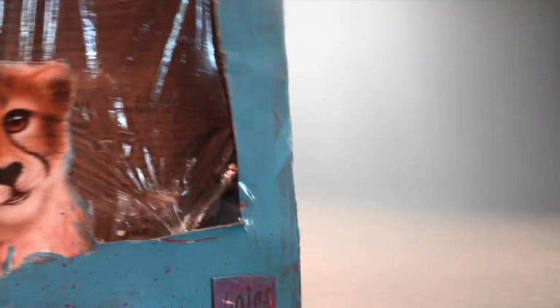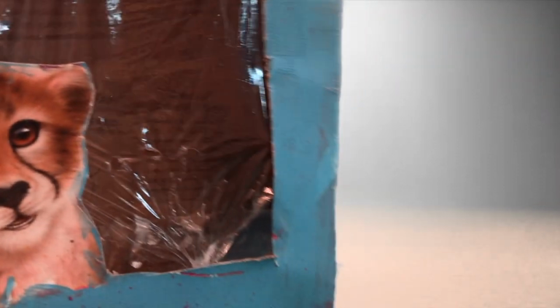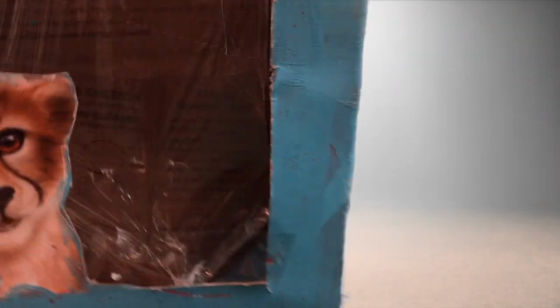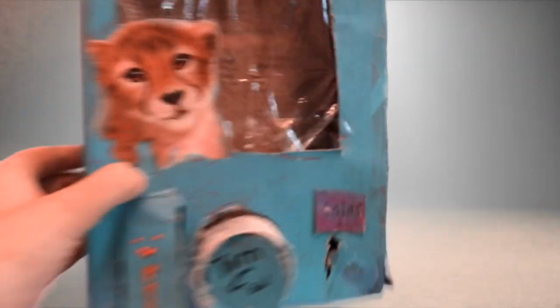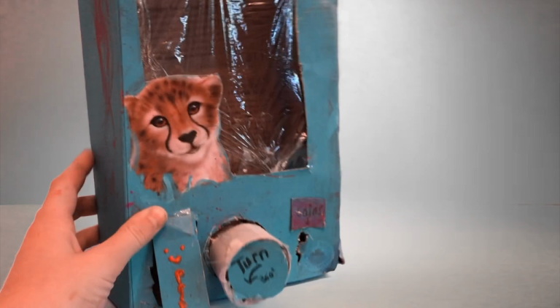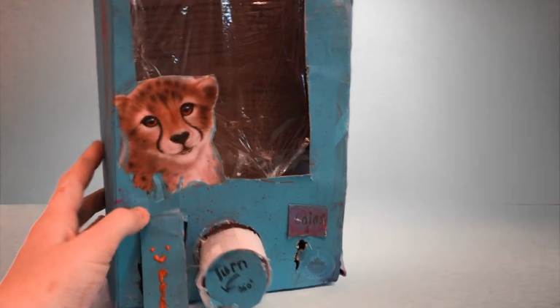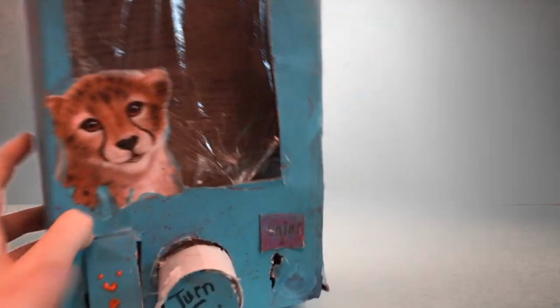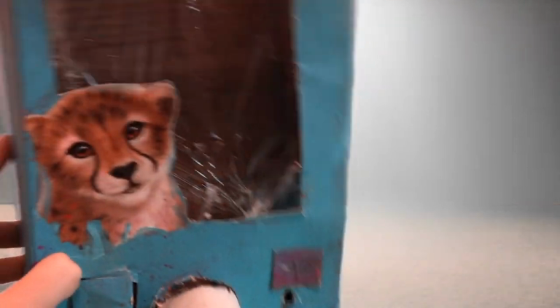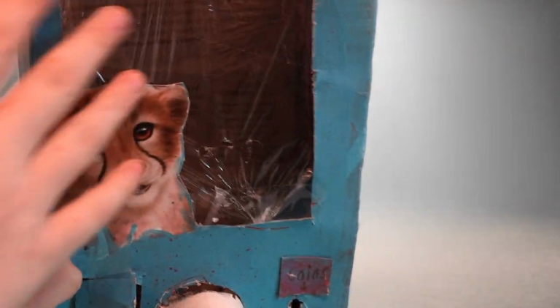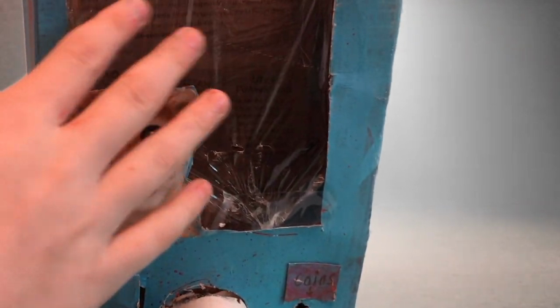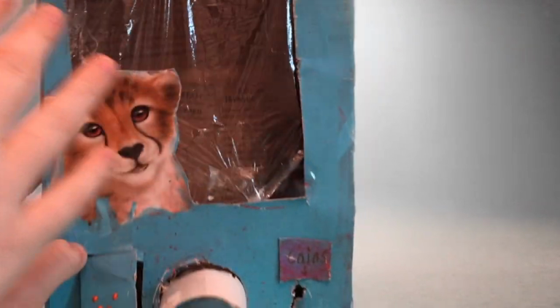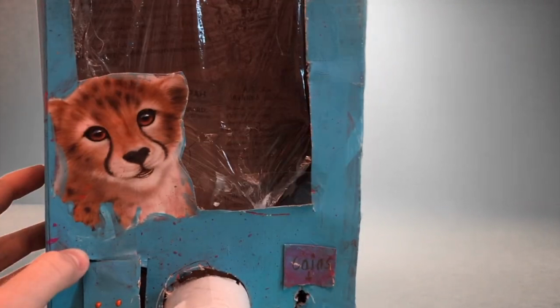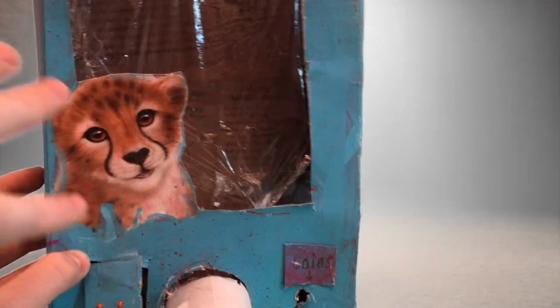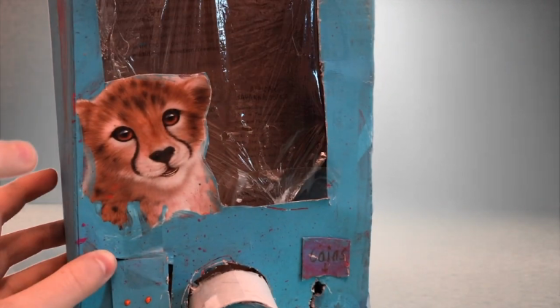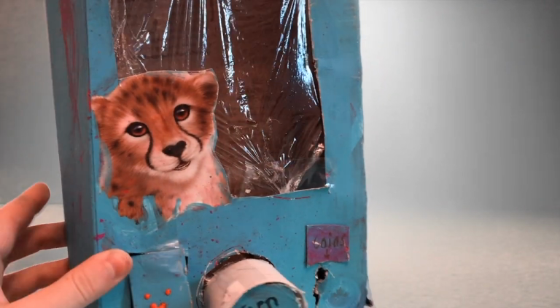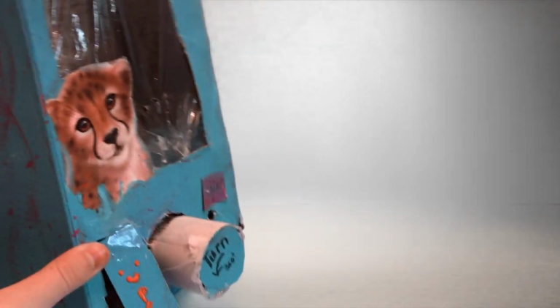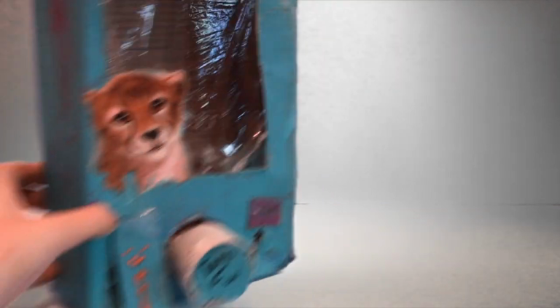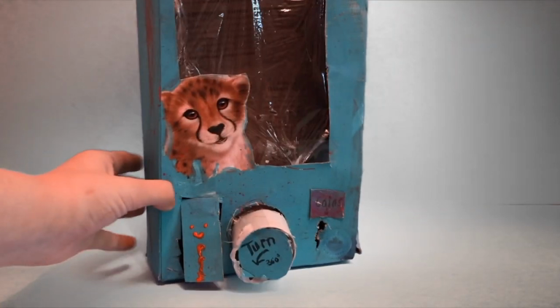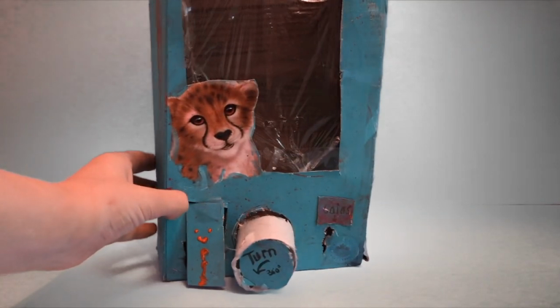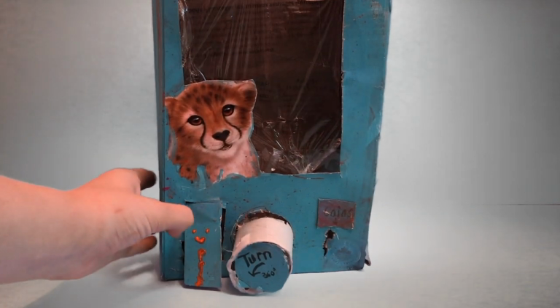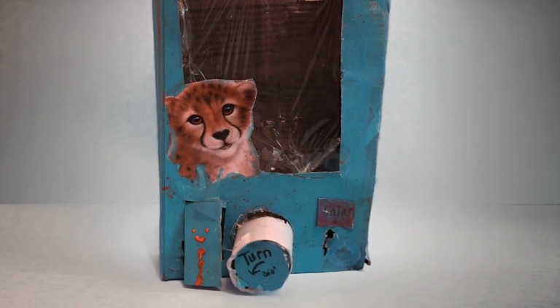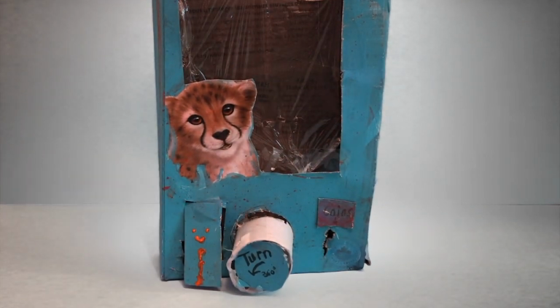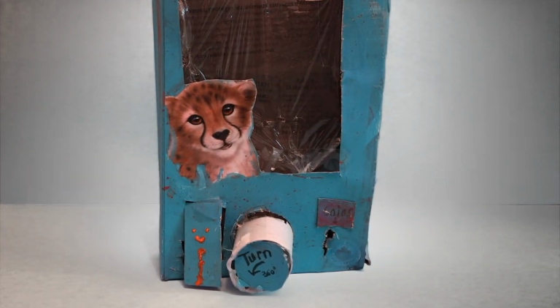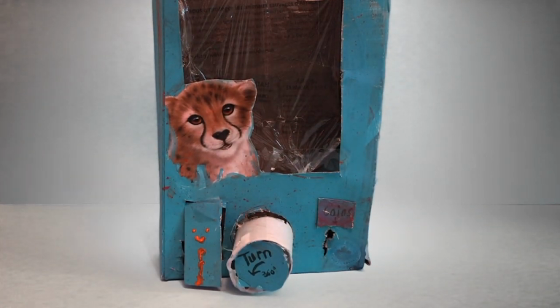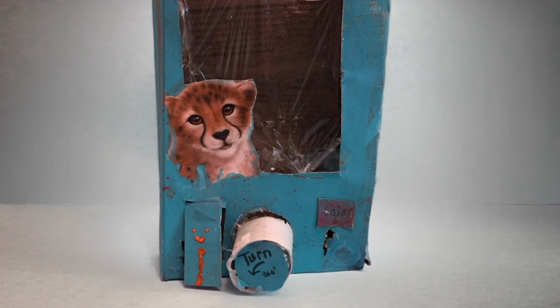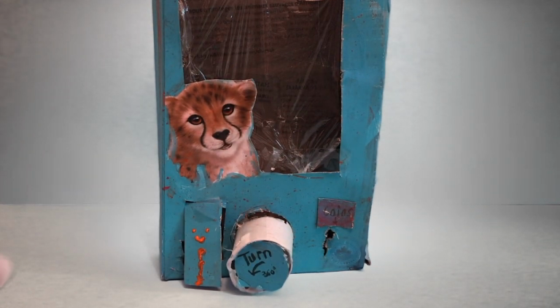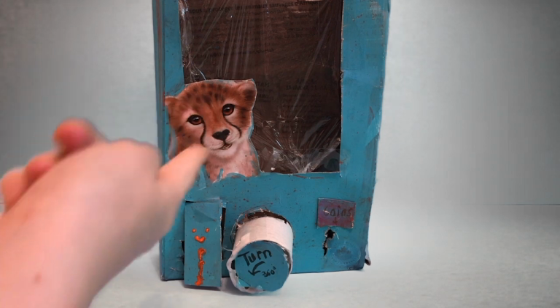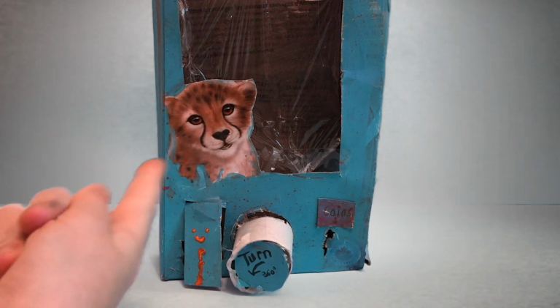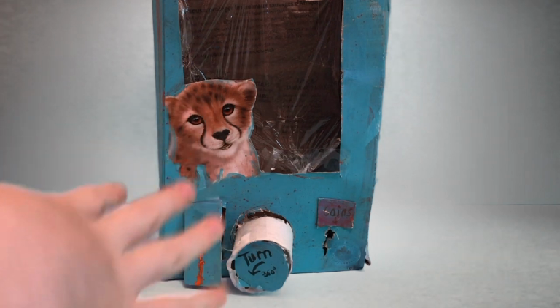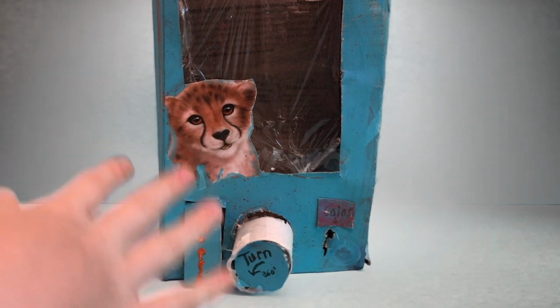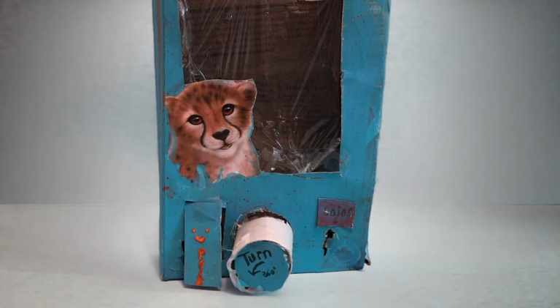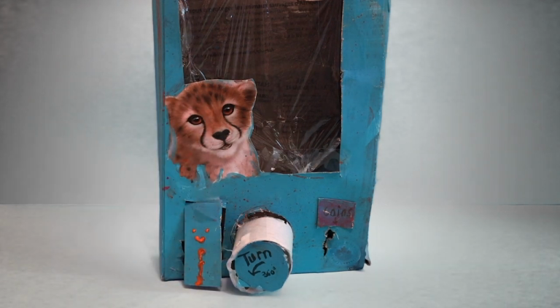I used some plain saran wrap — you can use clear plastic, whatever you want. And this was in the box of a cereal box, which is Cheetah Chomps. Because you can see the little cheetah, I decided to keep the cheetah because it was really cute.